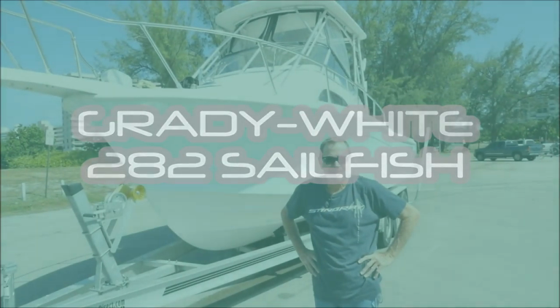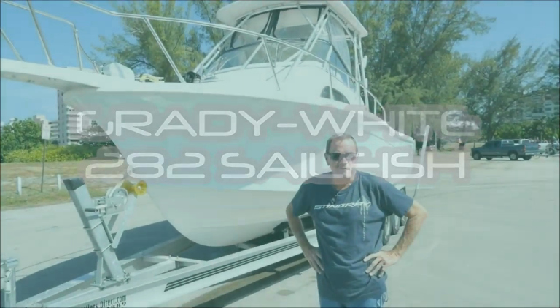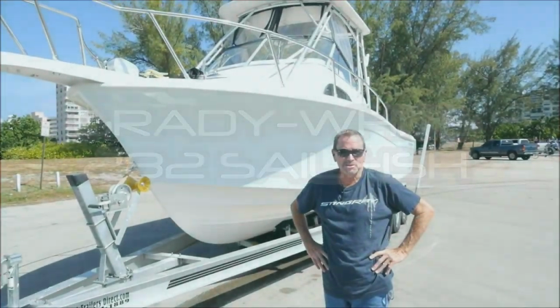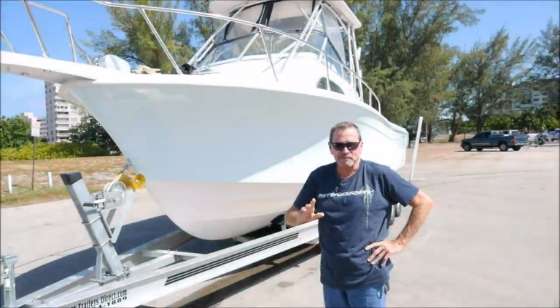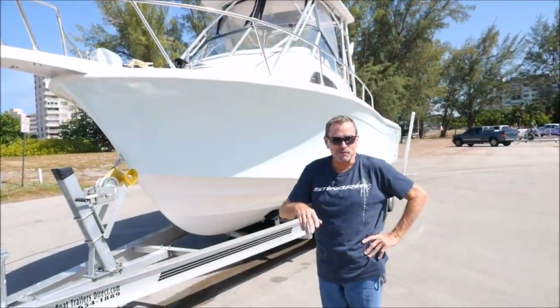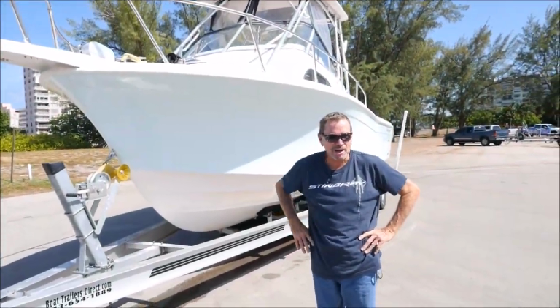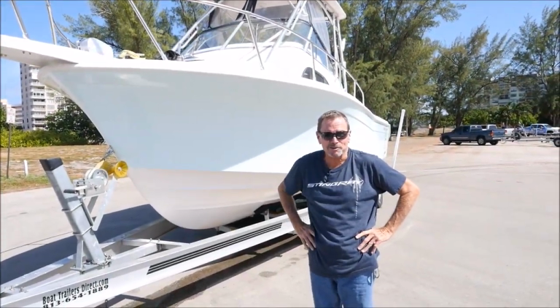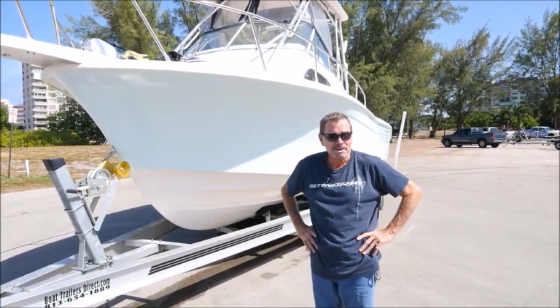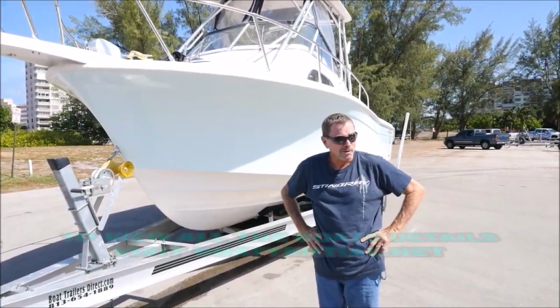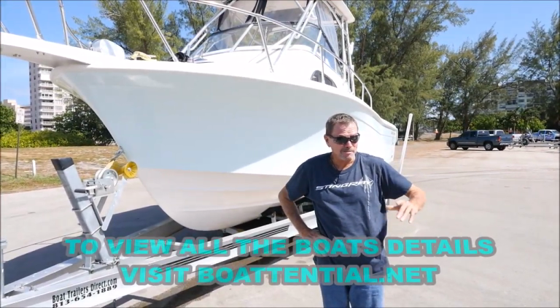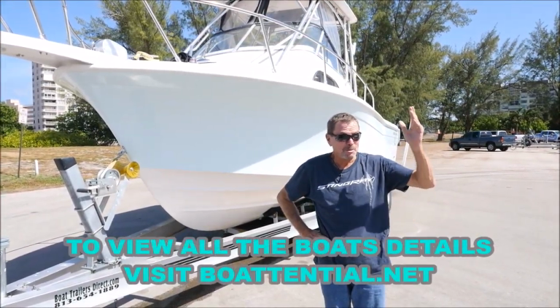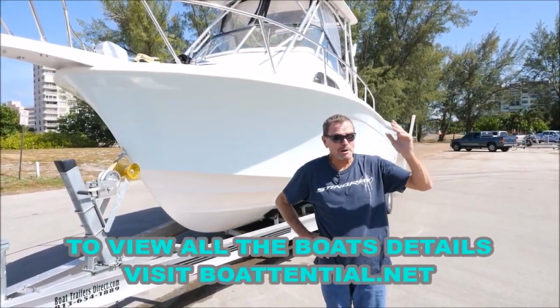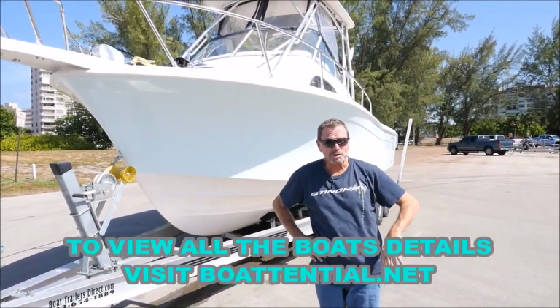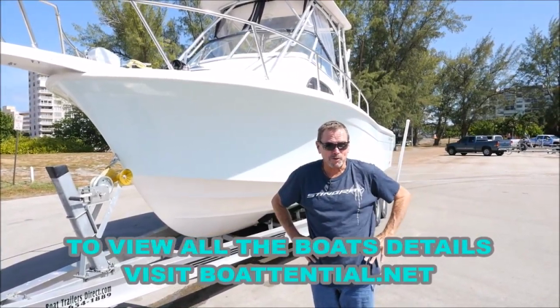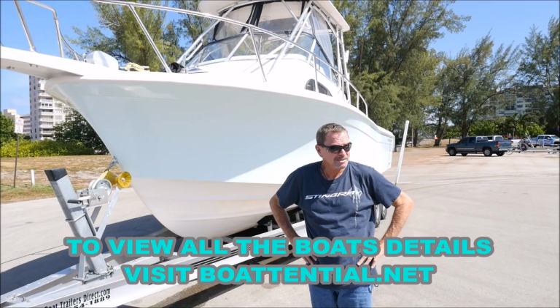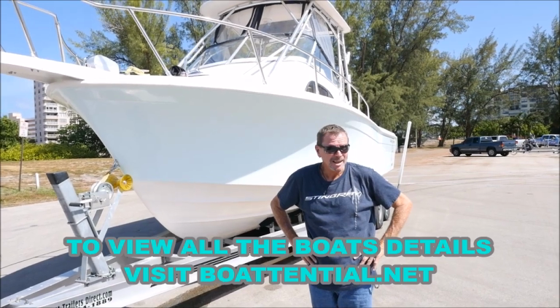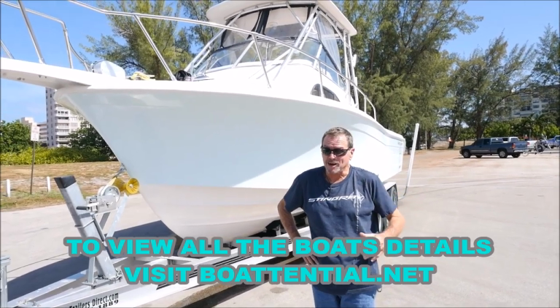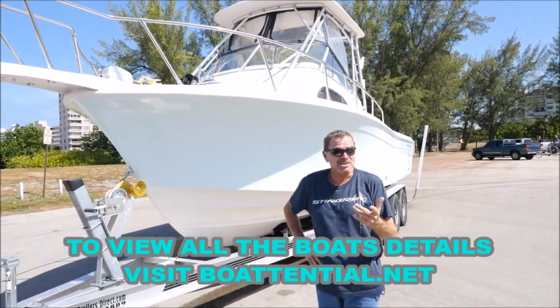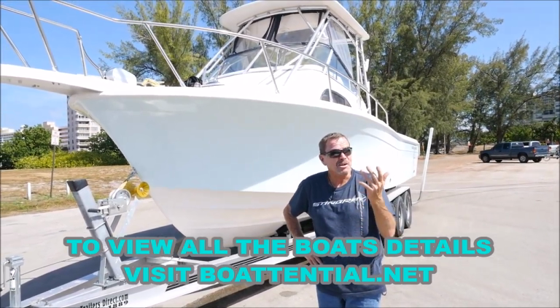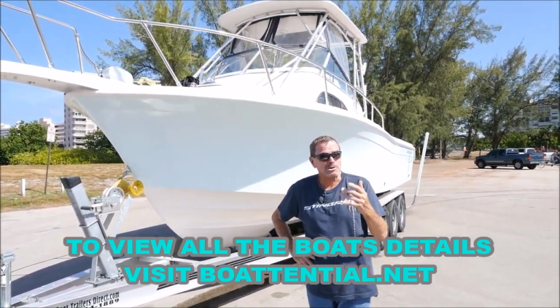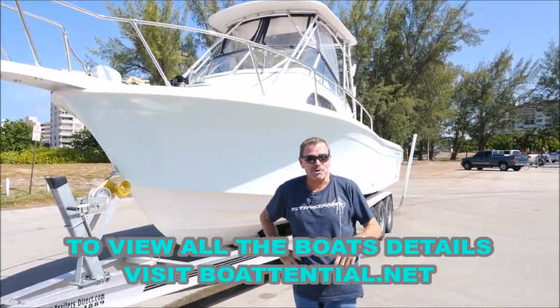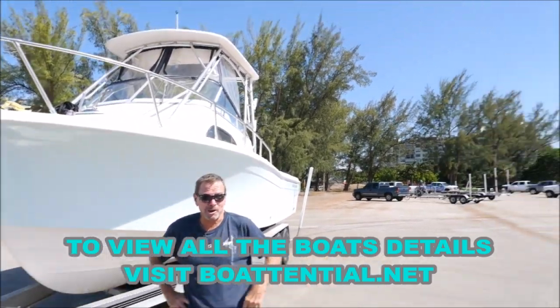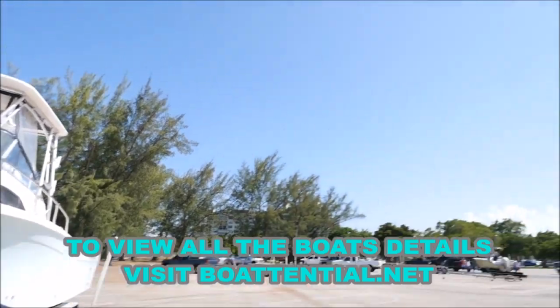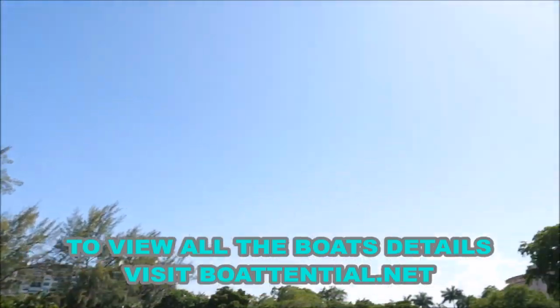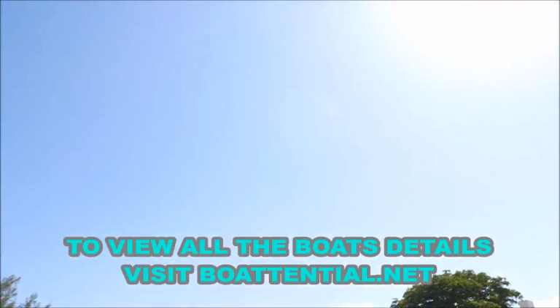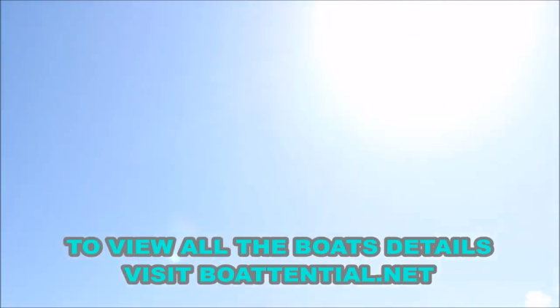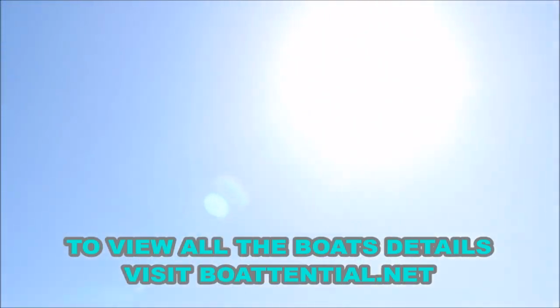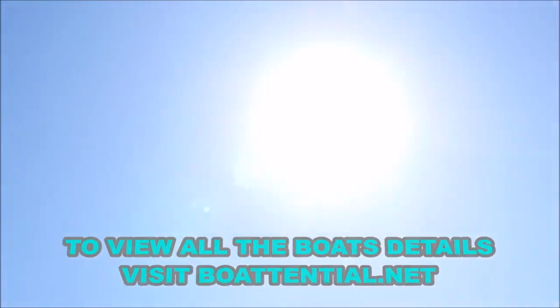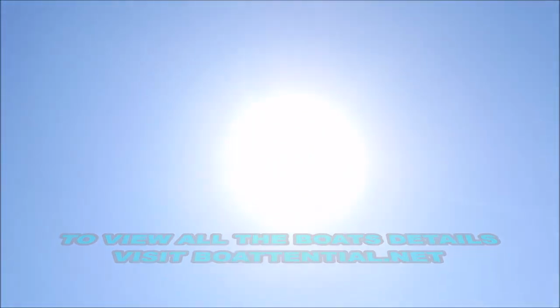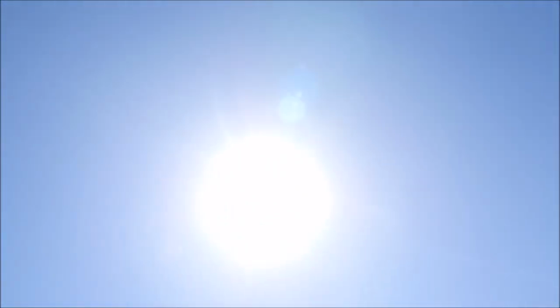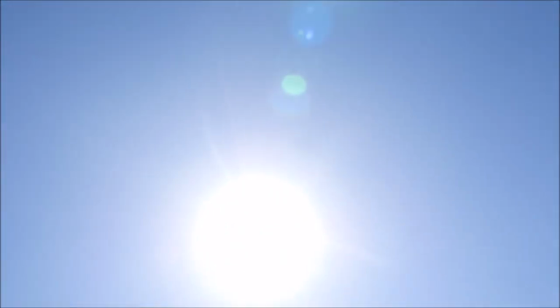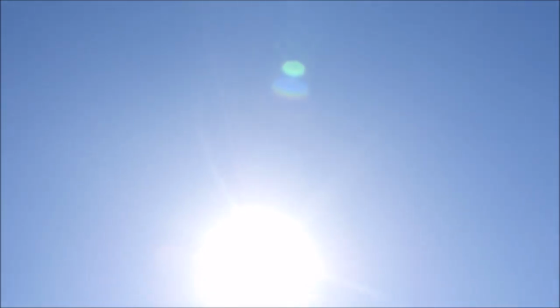Hey folks, afternoon. Jack here. We're in Pompano Beach, Florida. It's almost a hundred here, but at least we got a breeze — it's nice and not too bad.